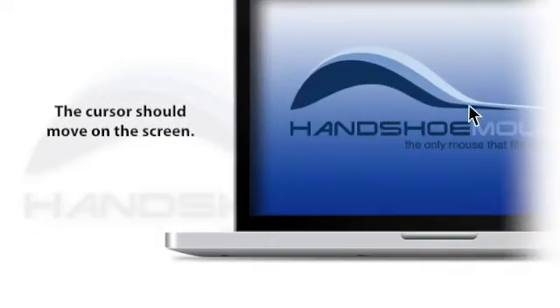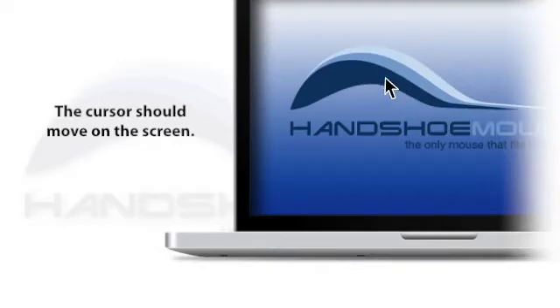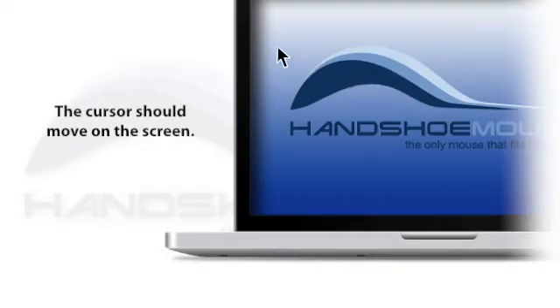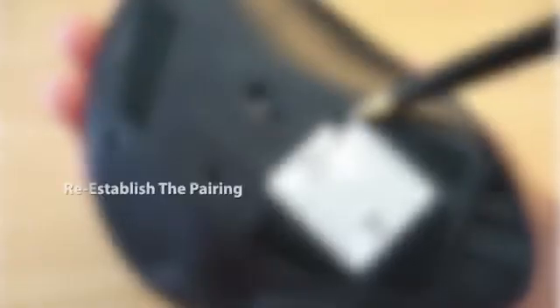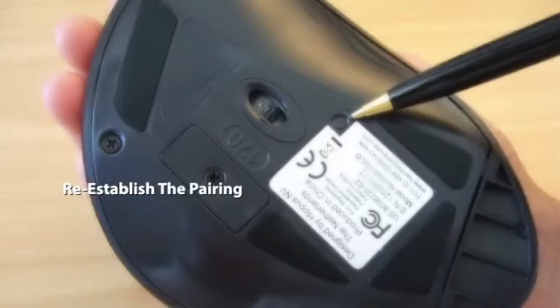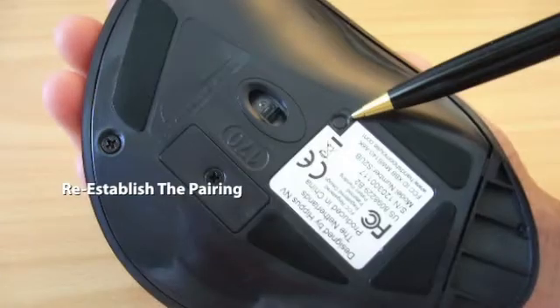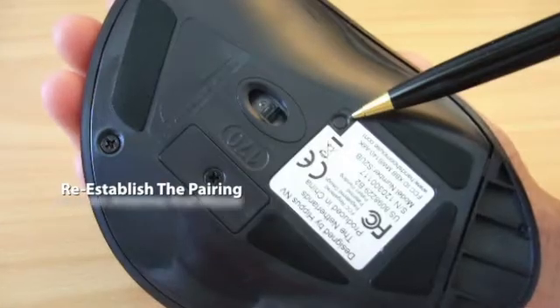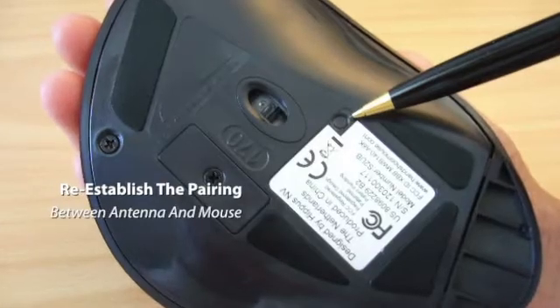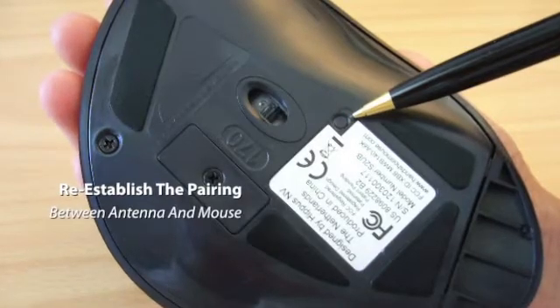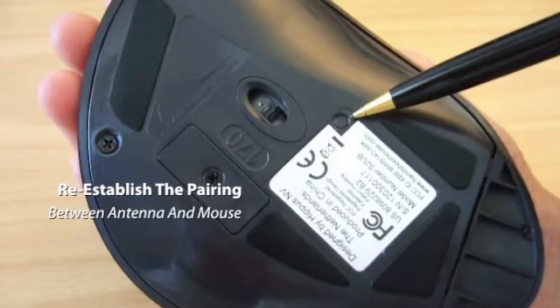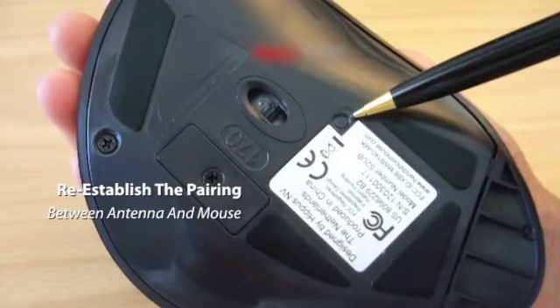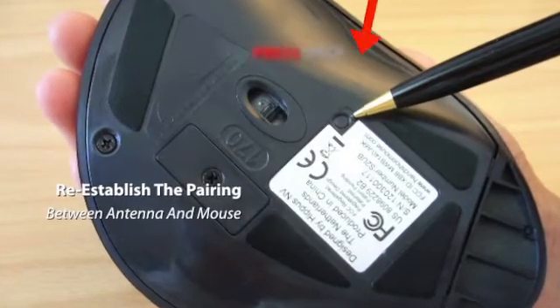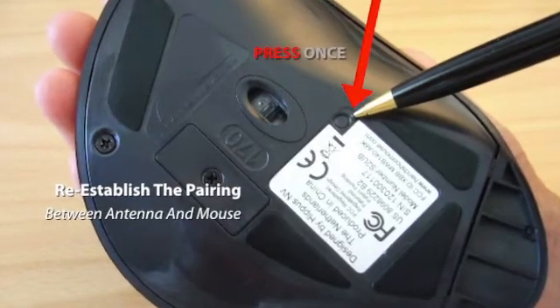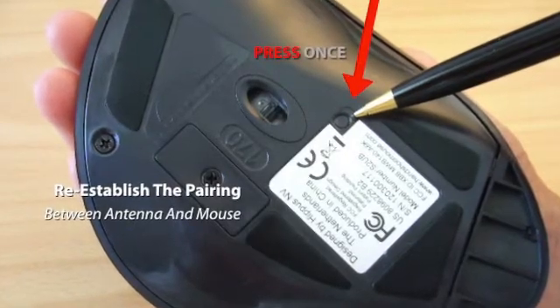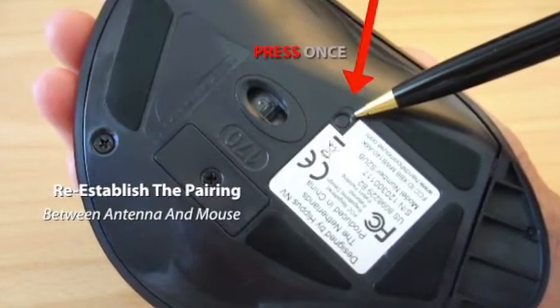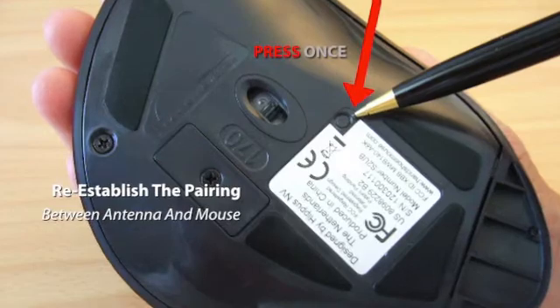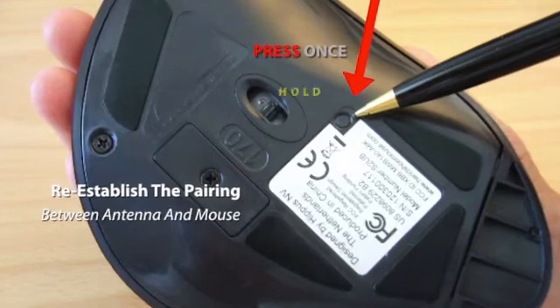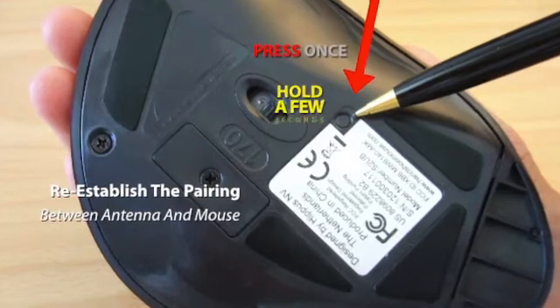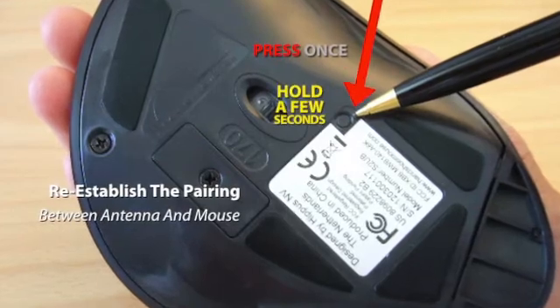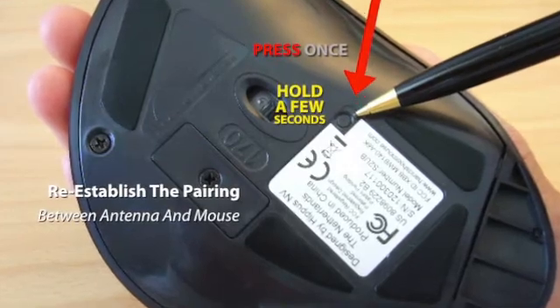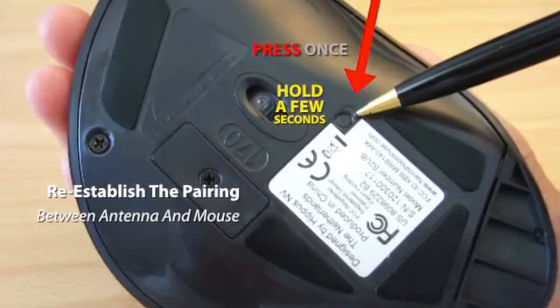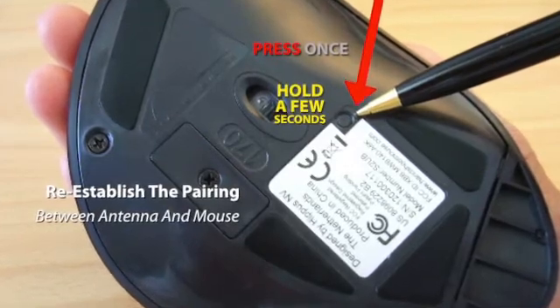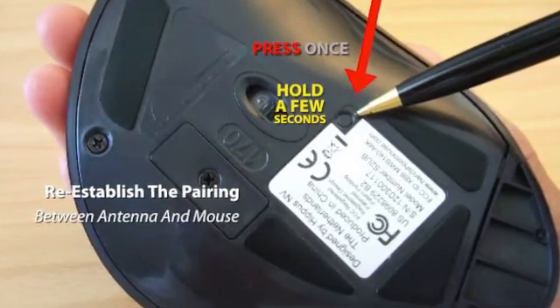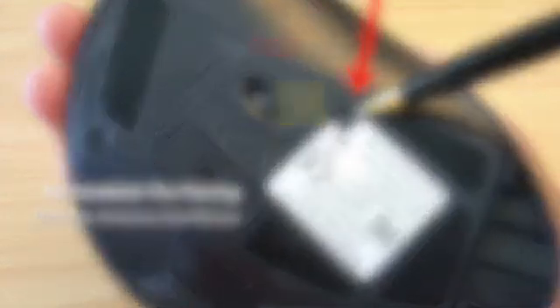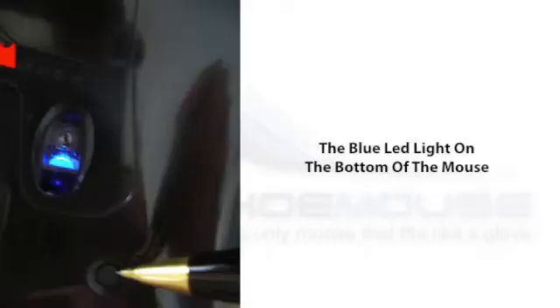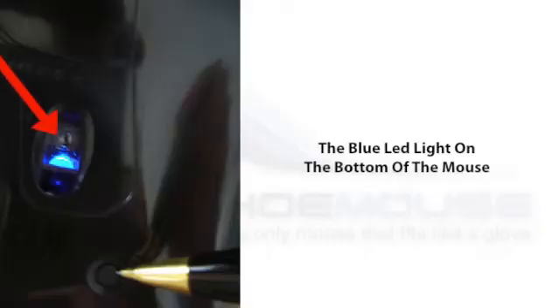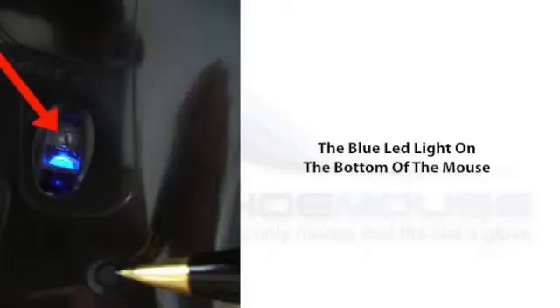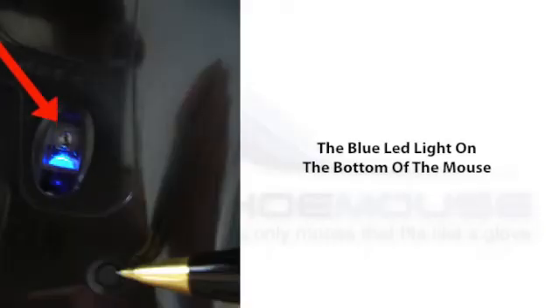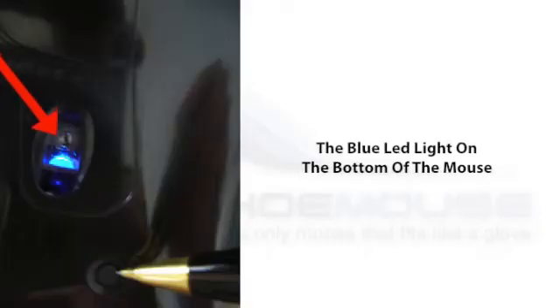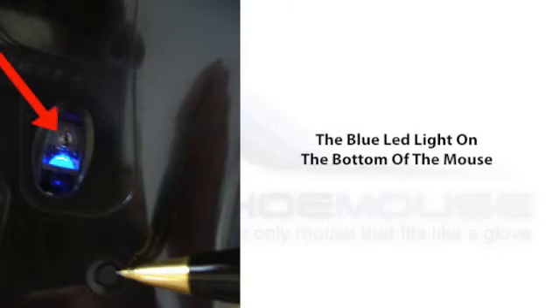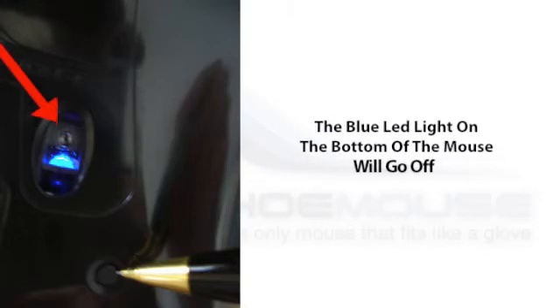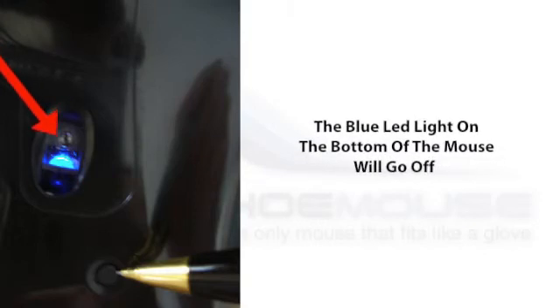If the cursor does not move, re-establish the pairing between antenna and mouse. Press the small black button on the bottom once and hold for a few seconds, then let go of the button. The blue LED light on the bottom of the mouse will go off.